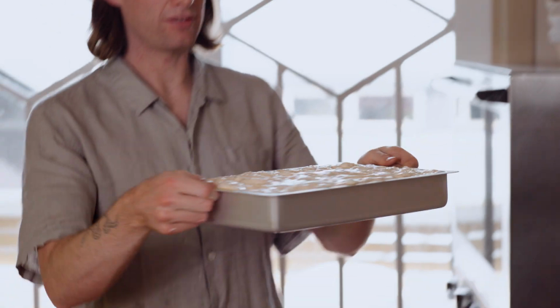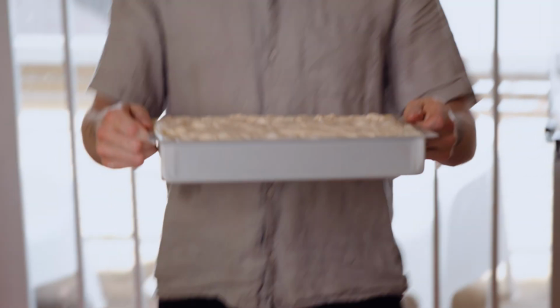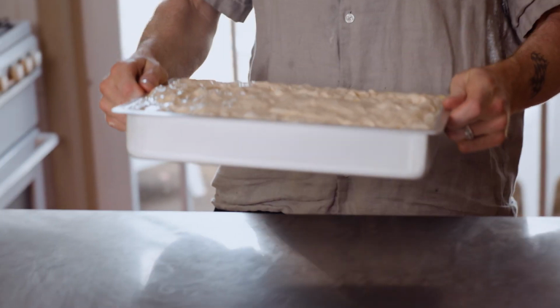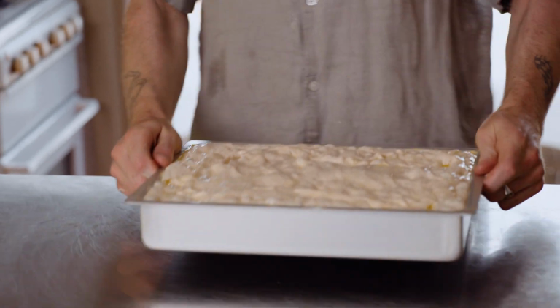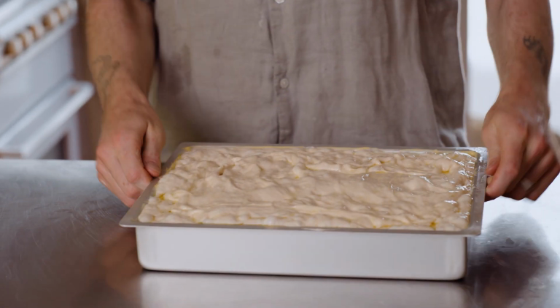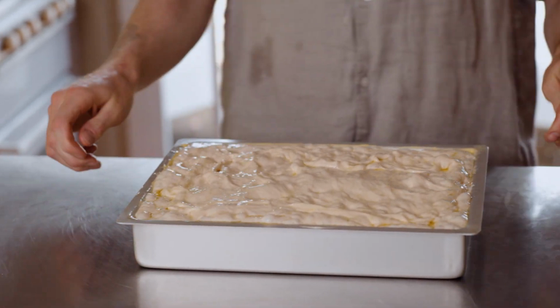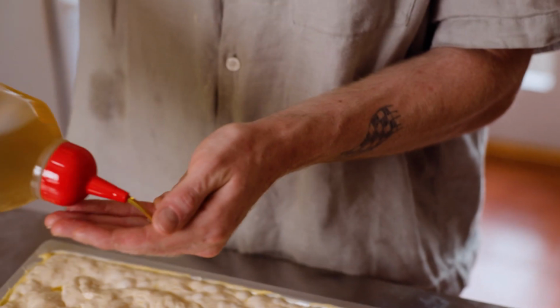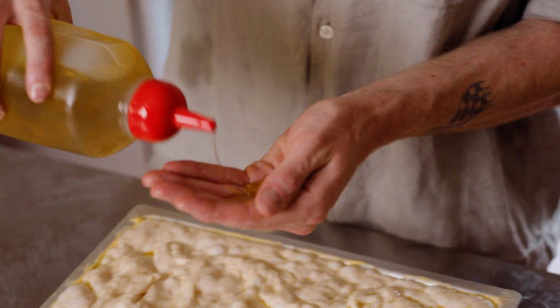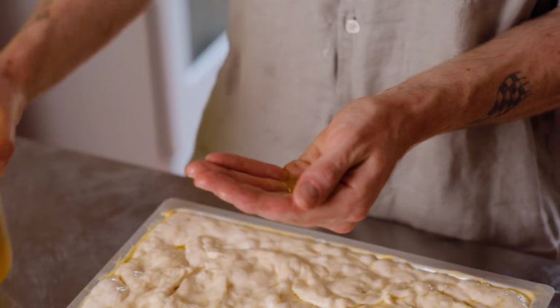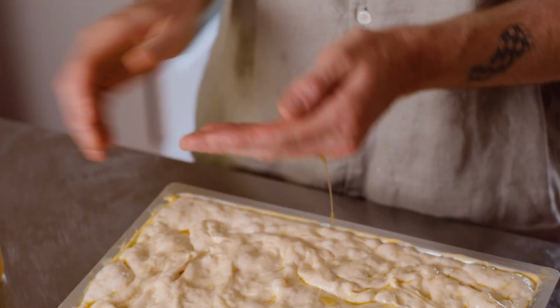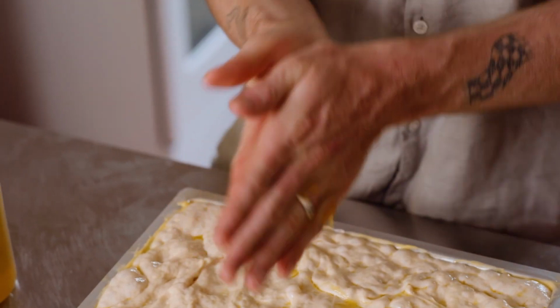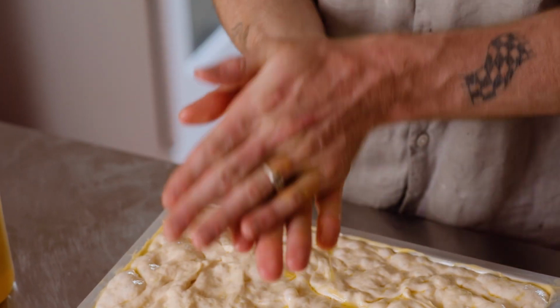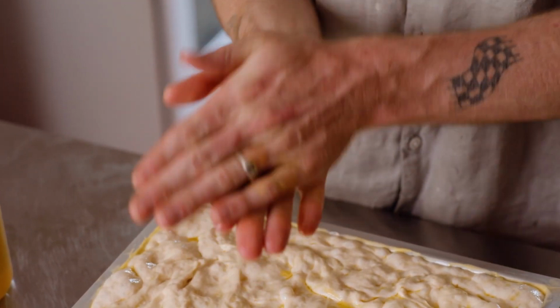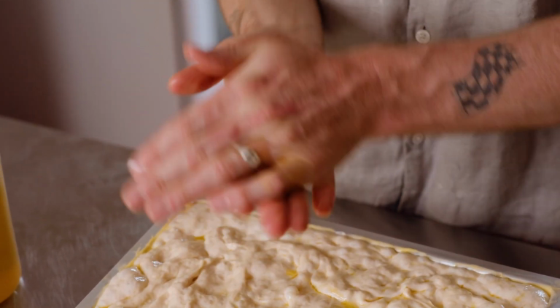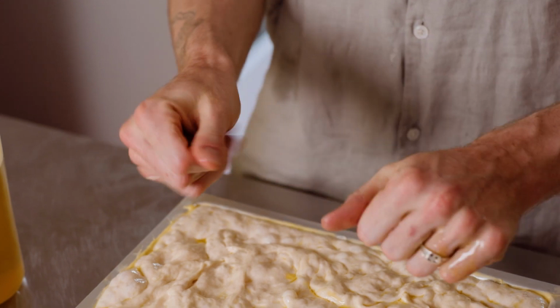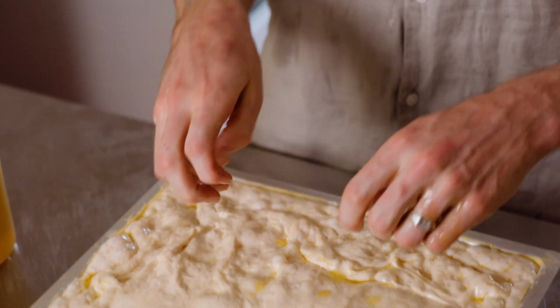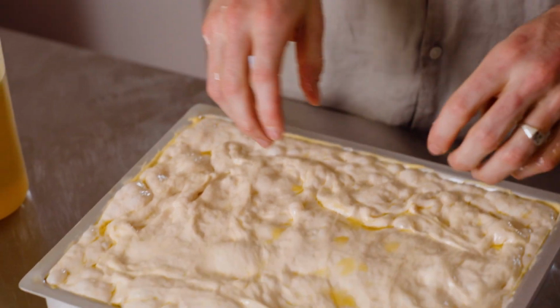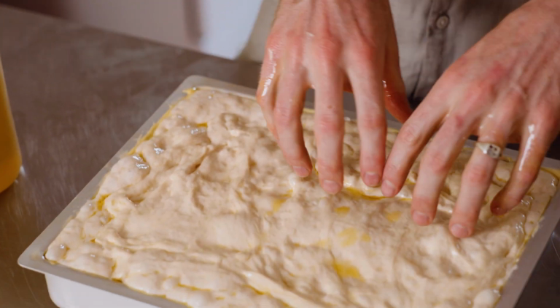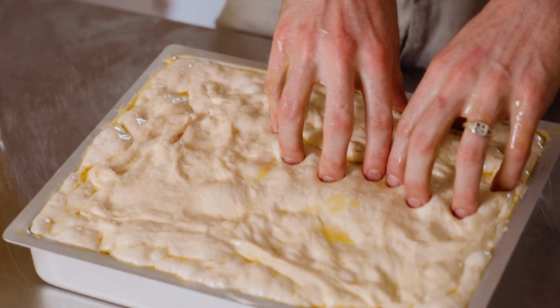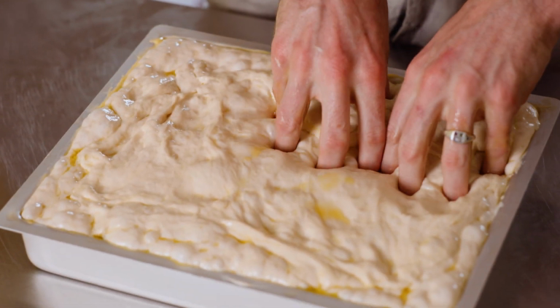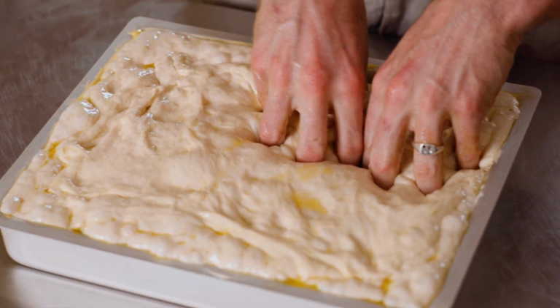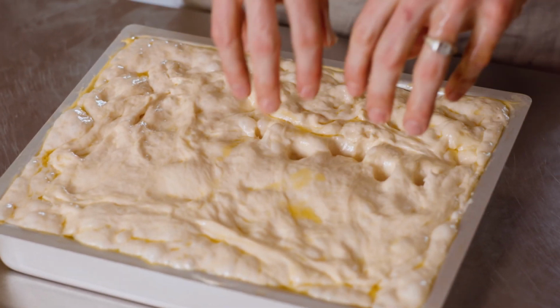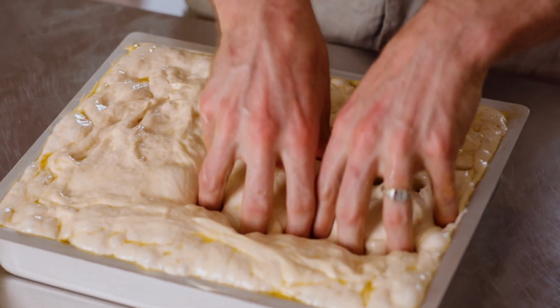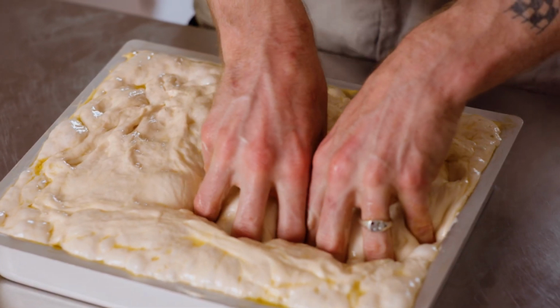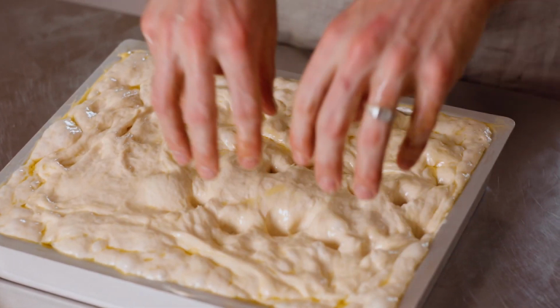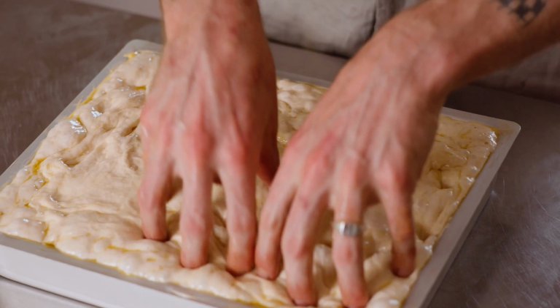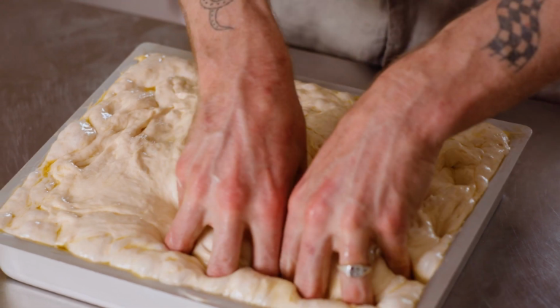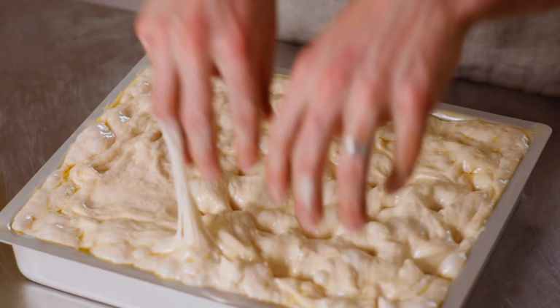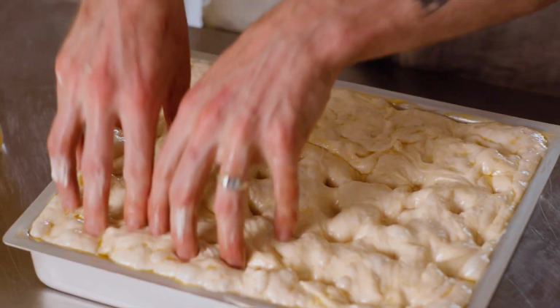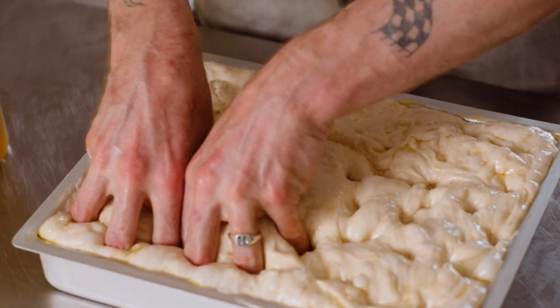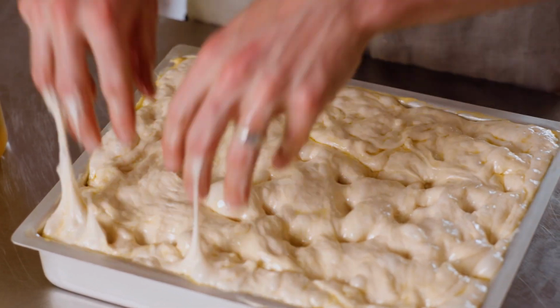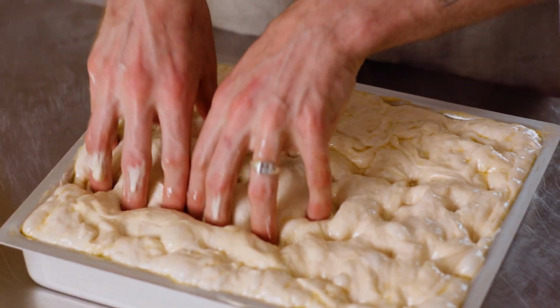So now I'm going to wash my hands in a tiny bit of olive oil, and that's going to help me not stick at all when I'm dimpling the focaccia dough. When you're dimpling, you just want to really firmly press down like you're aggressively playing the piano.